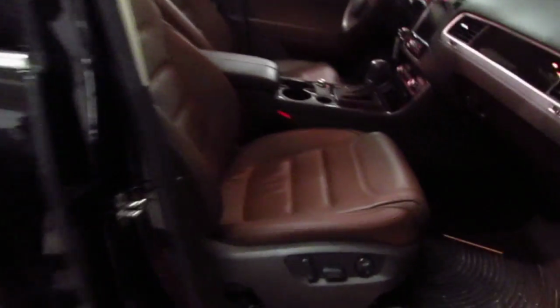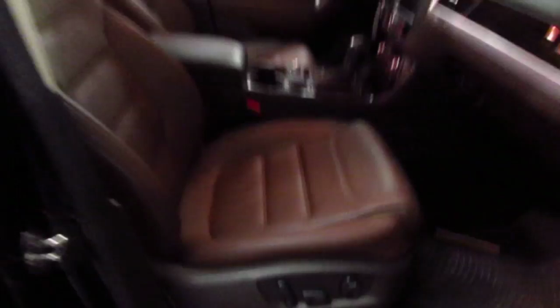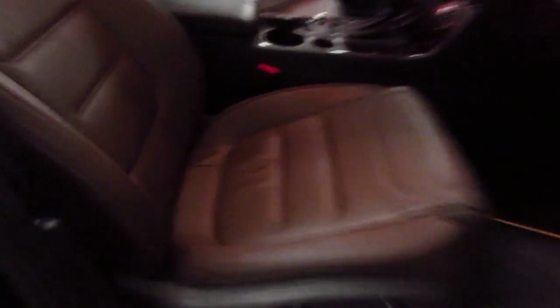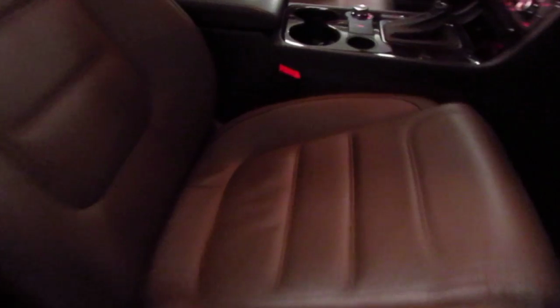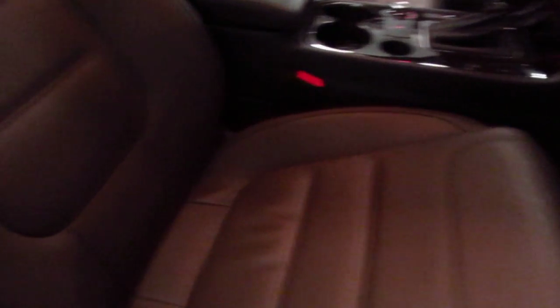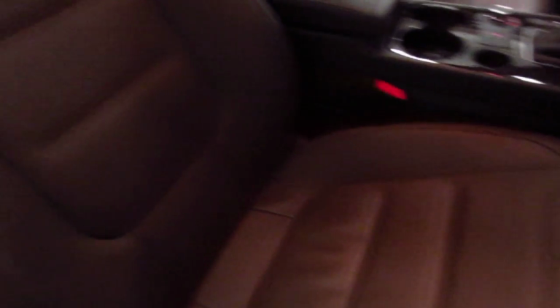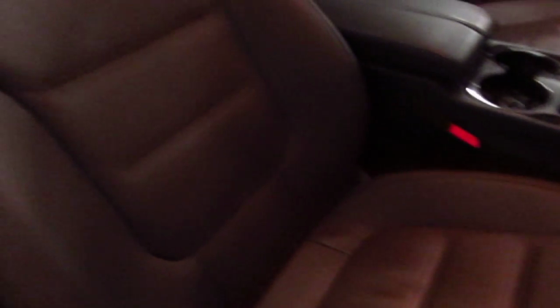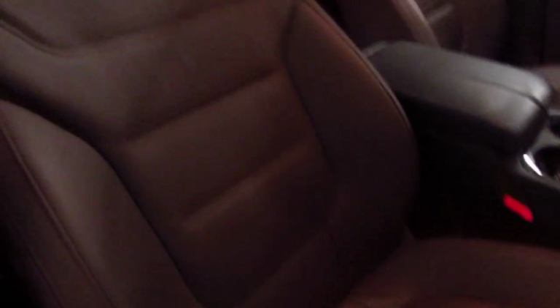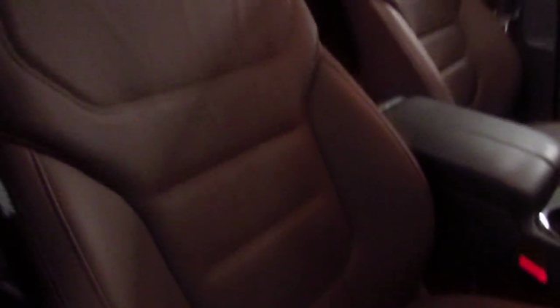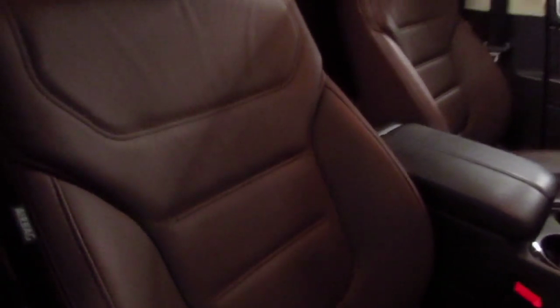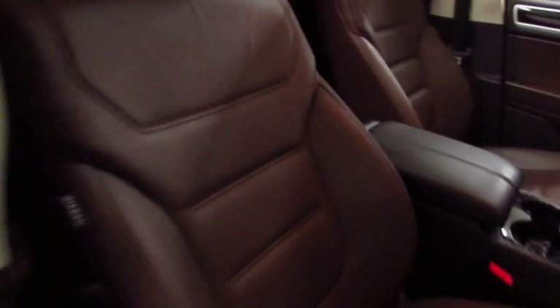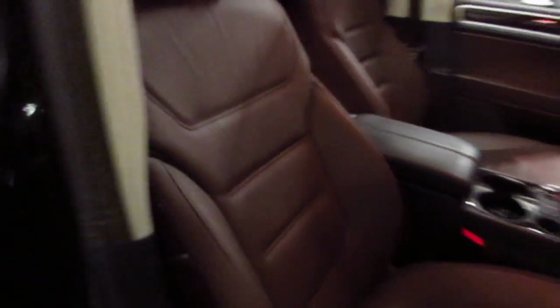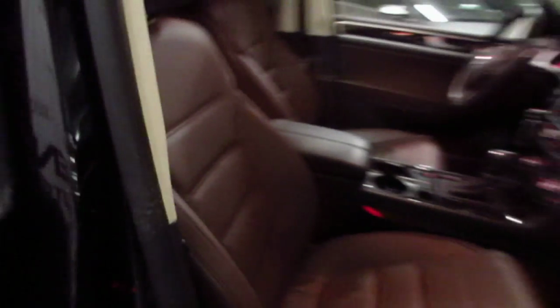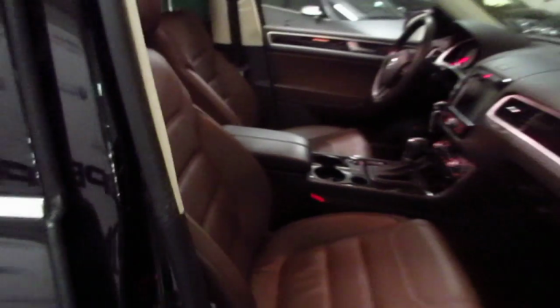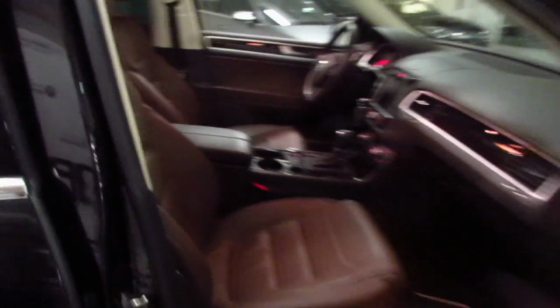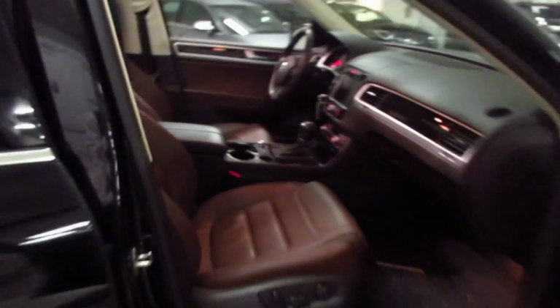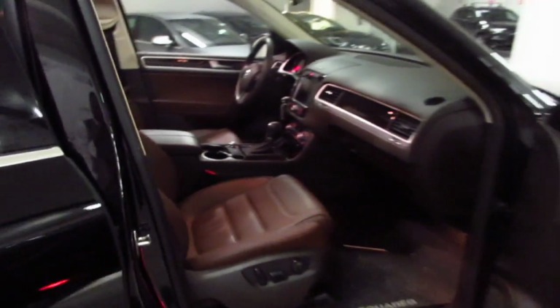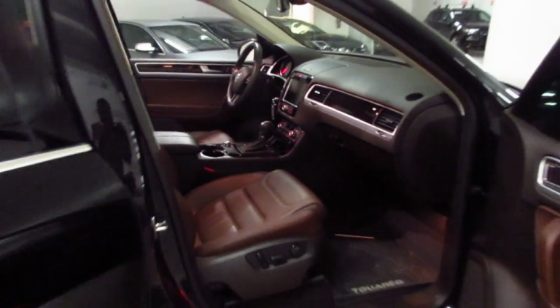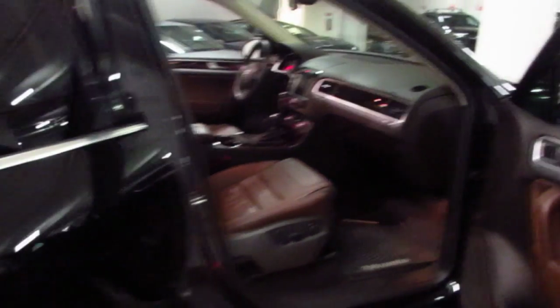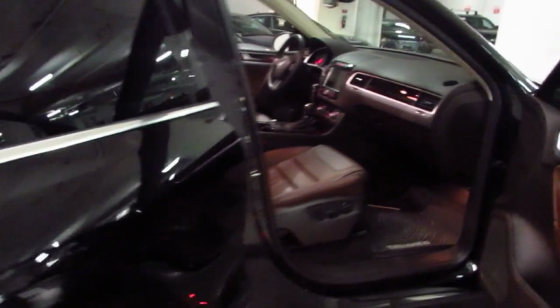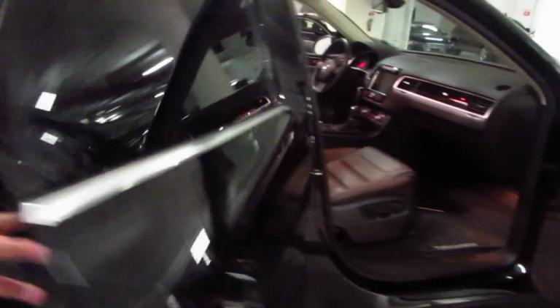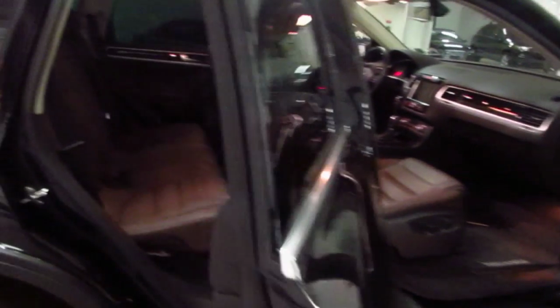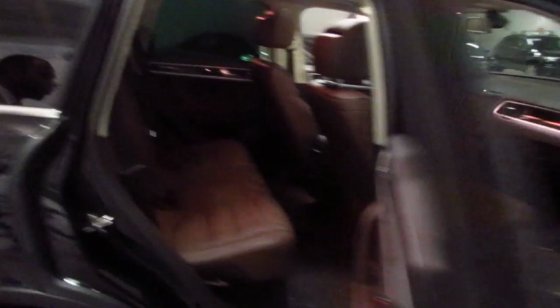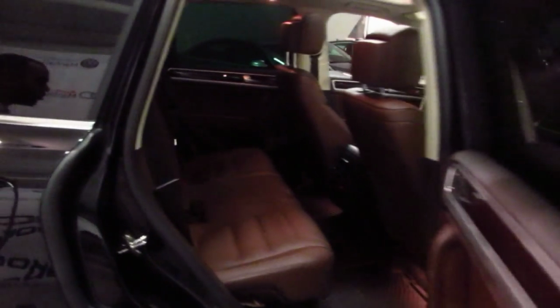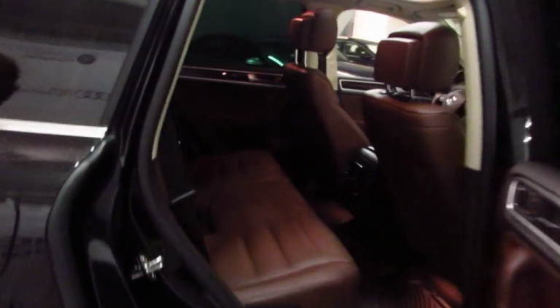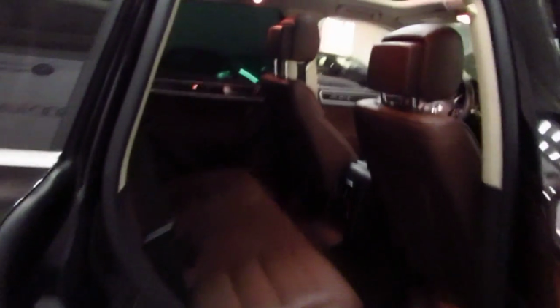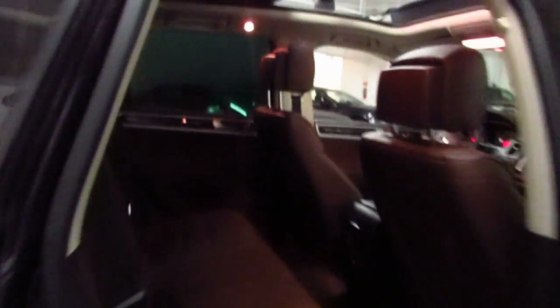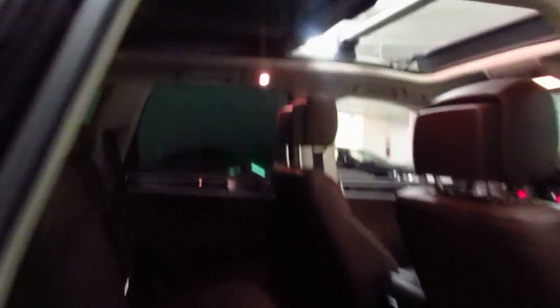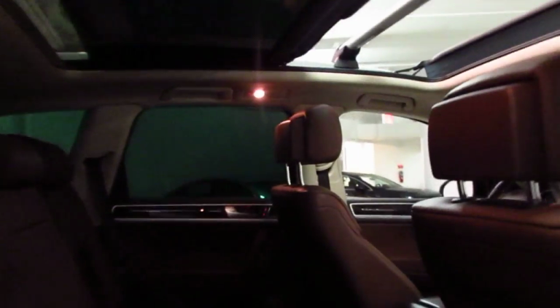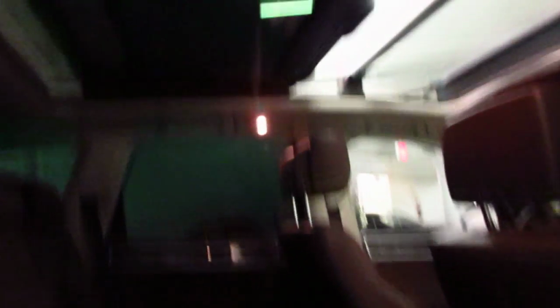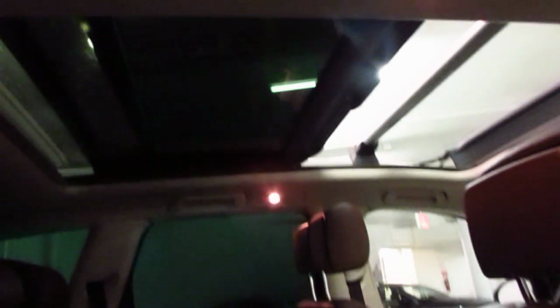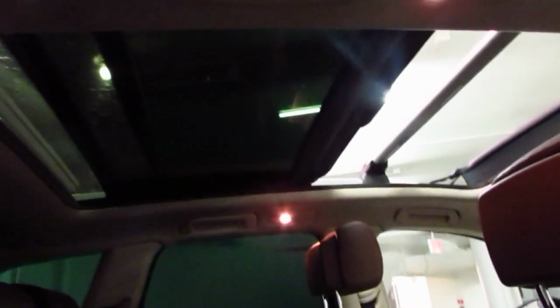Love this interior. Panoramic sunroof — very beautiful. It really separates this car from a lot of vehicles.